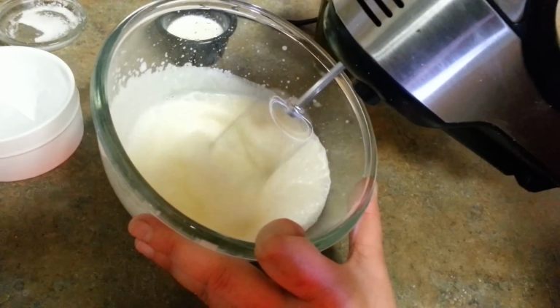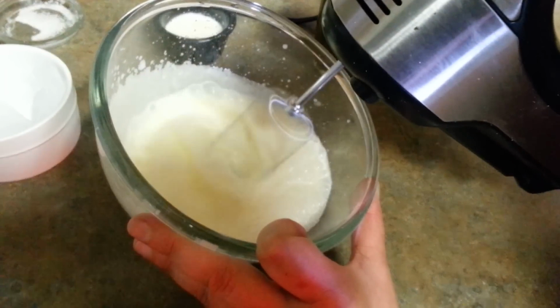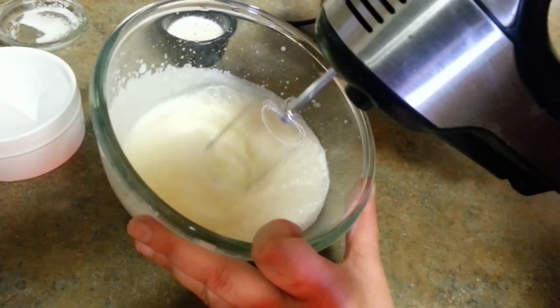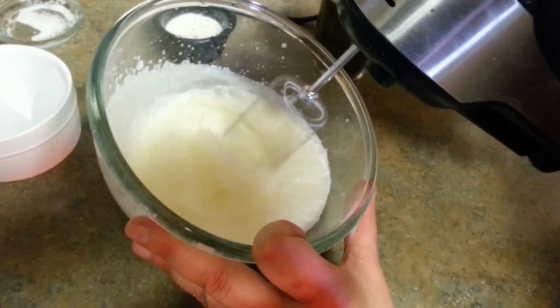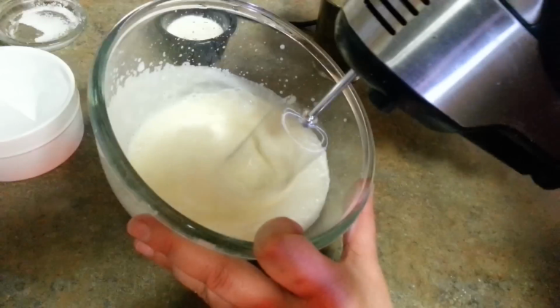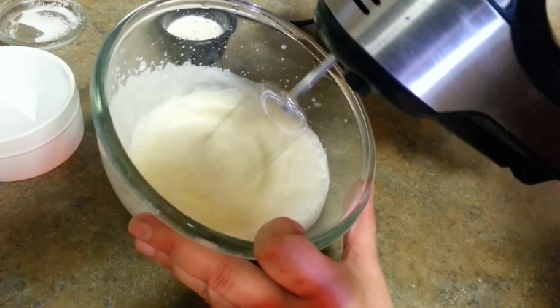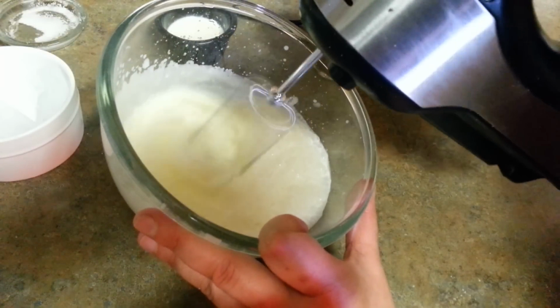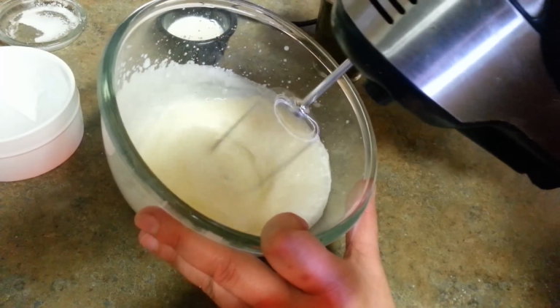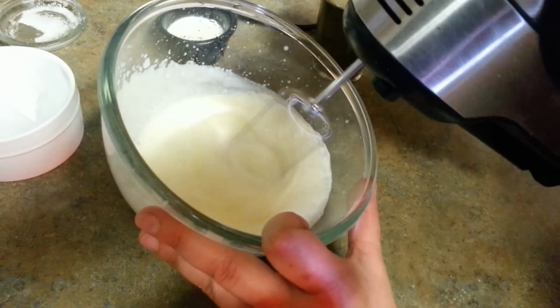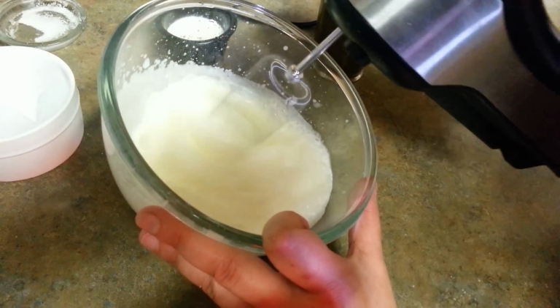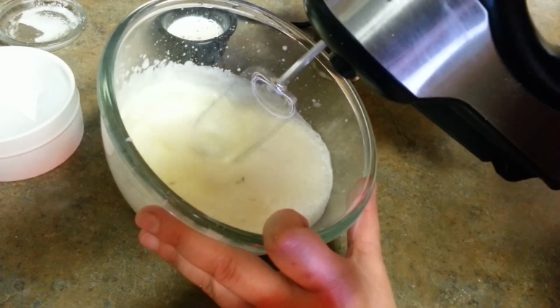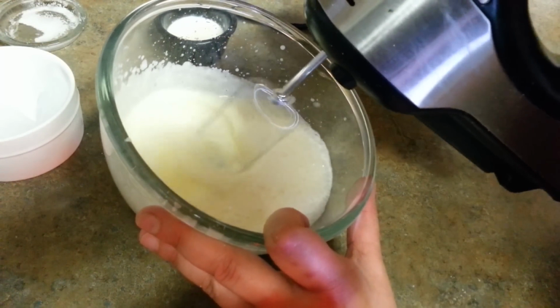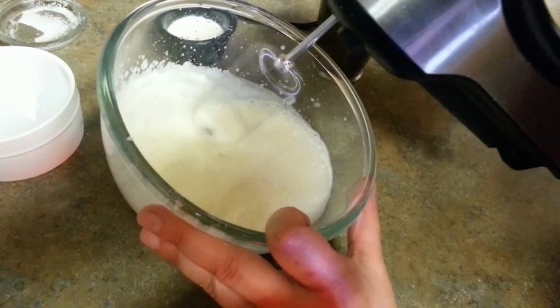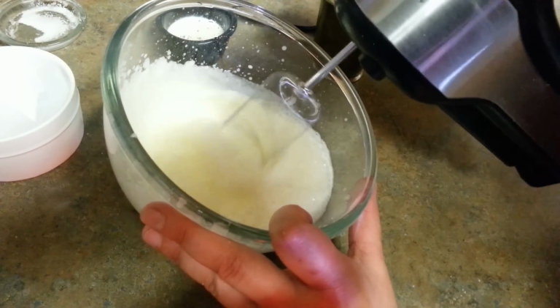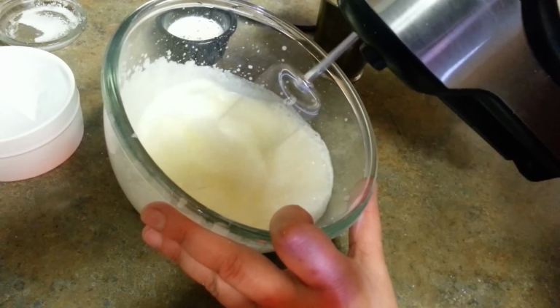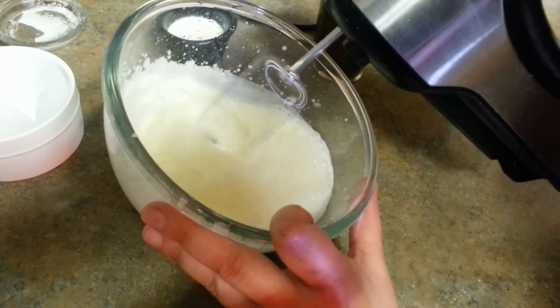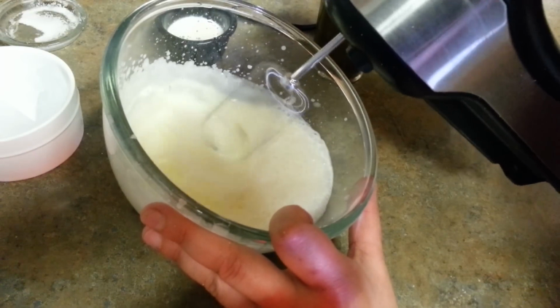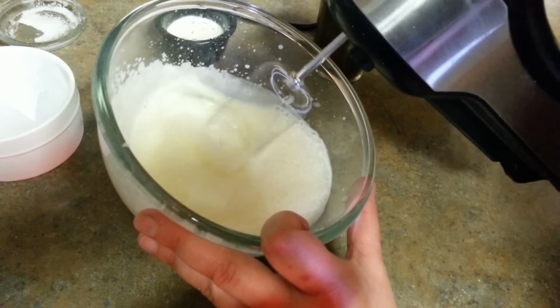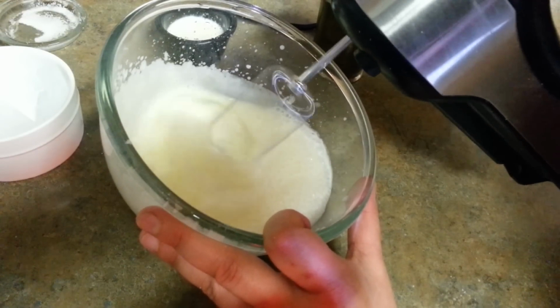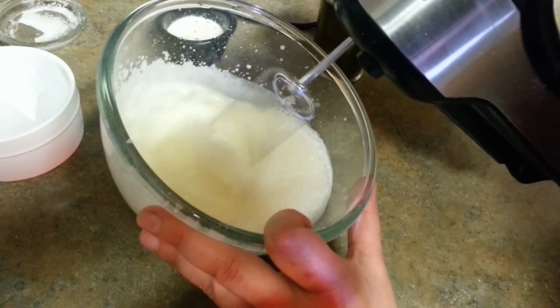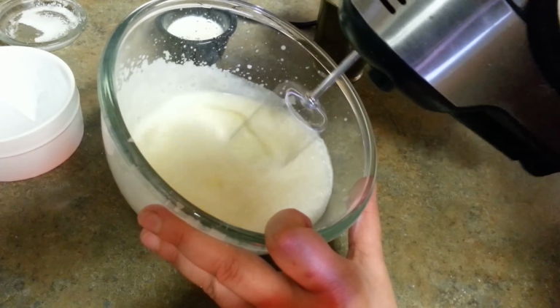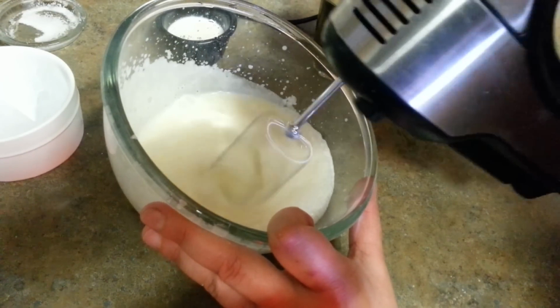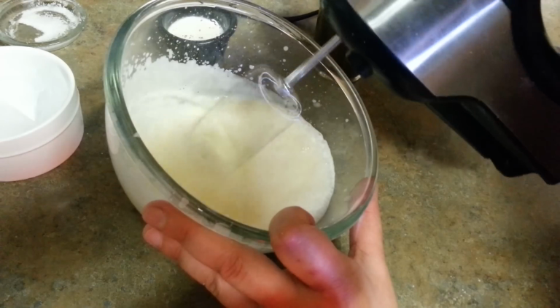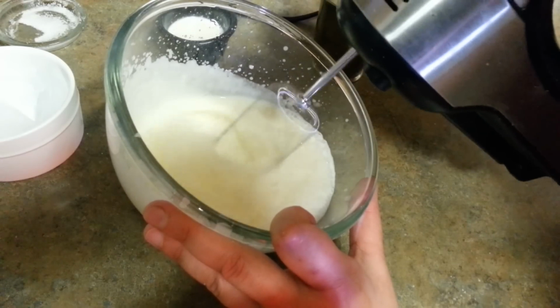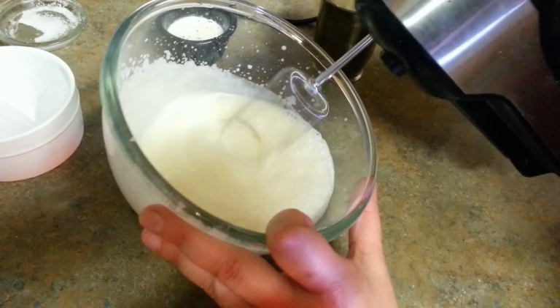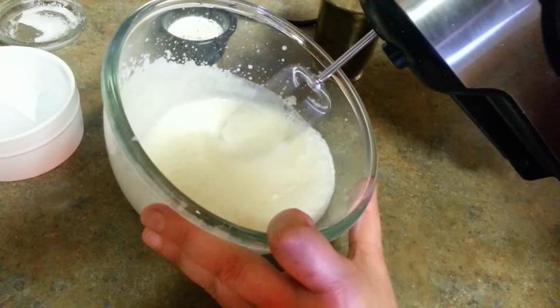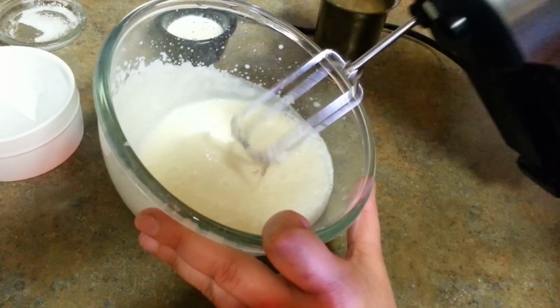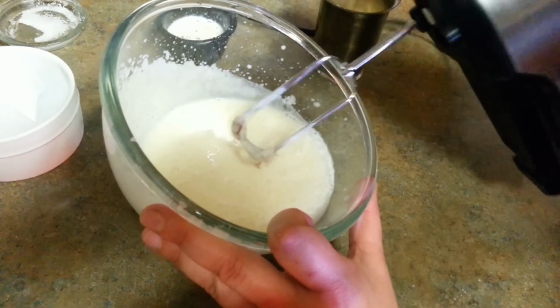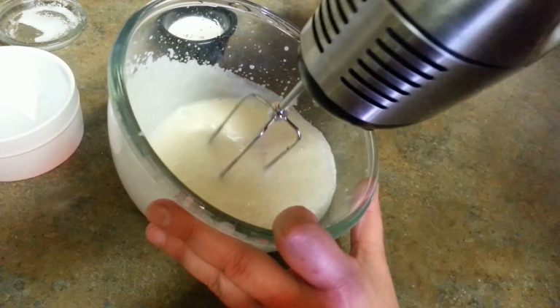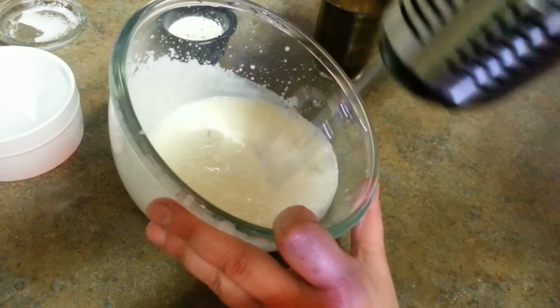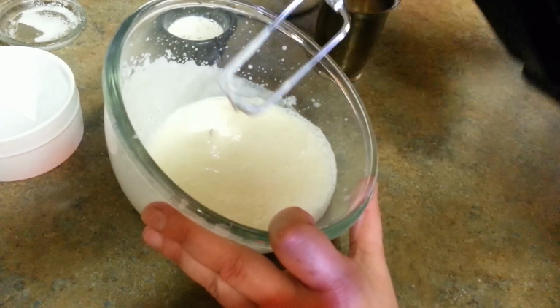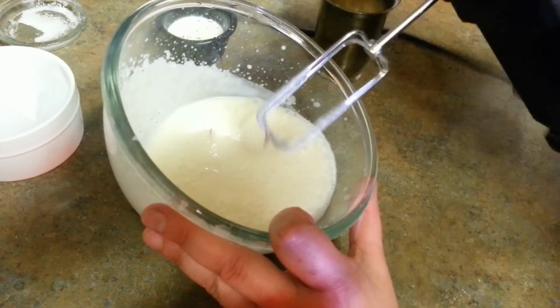Just a minute and you can see foam appearing on the top. This is actually what we call Lassi — when you see foam on top, that is your Lassi. My Lassi is done in just about one minute and ten seconds.